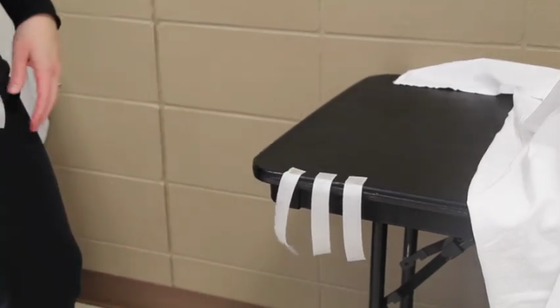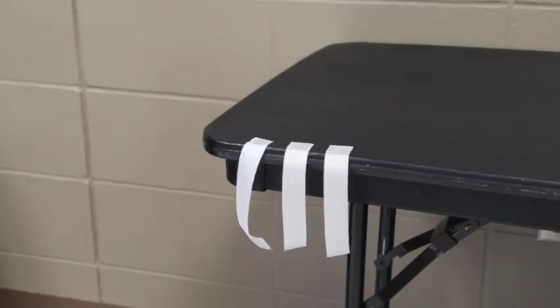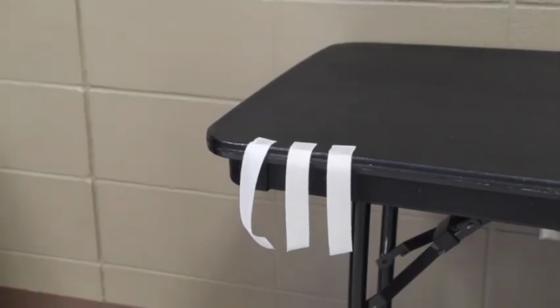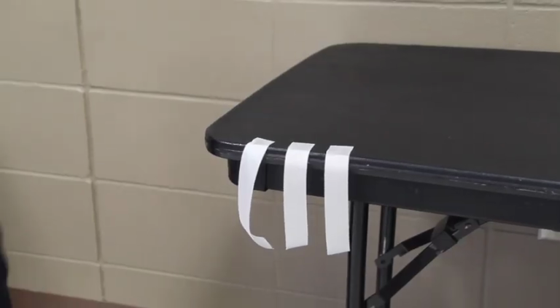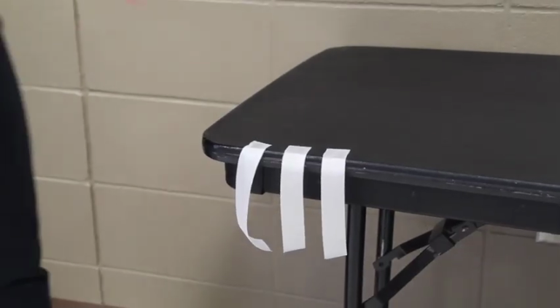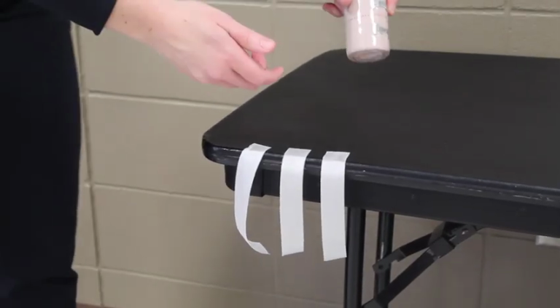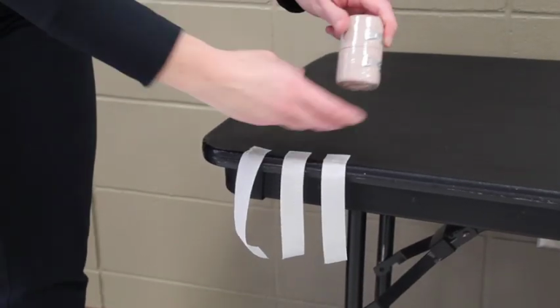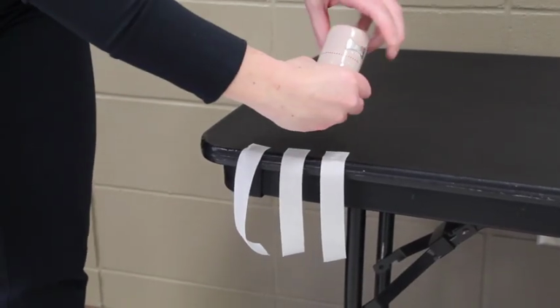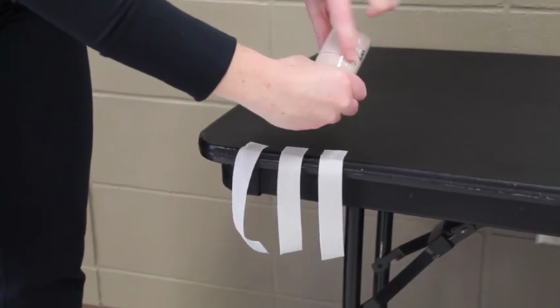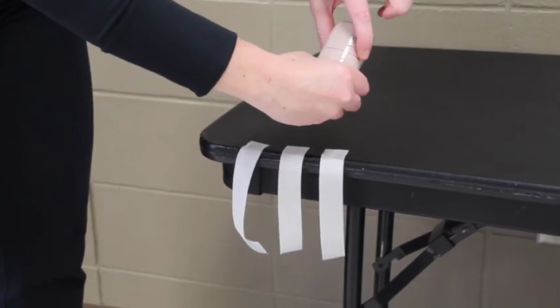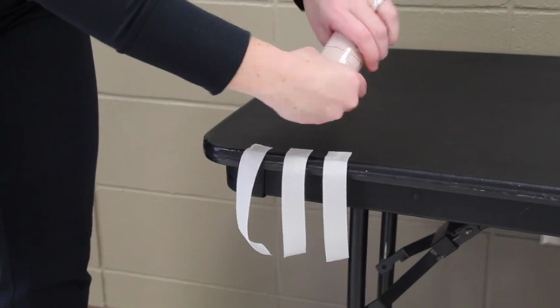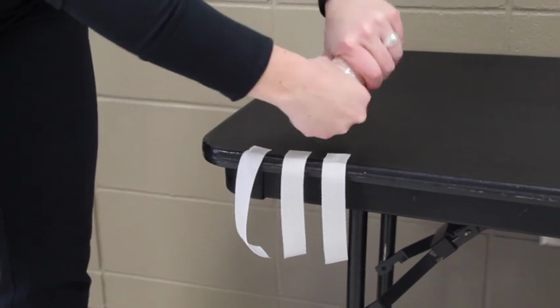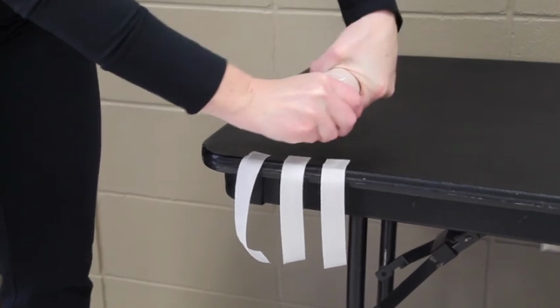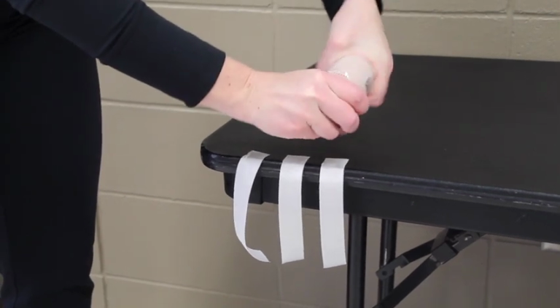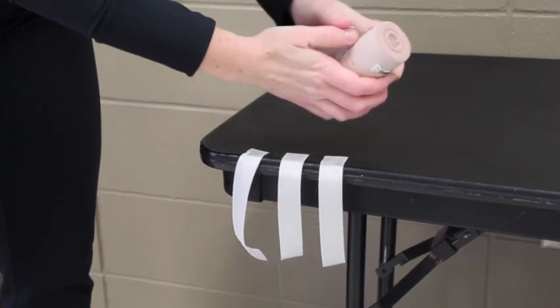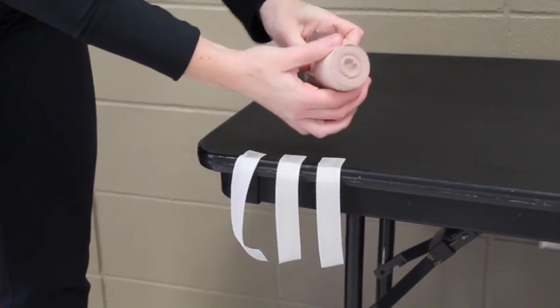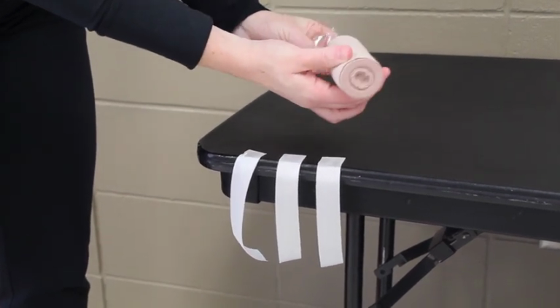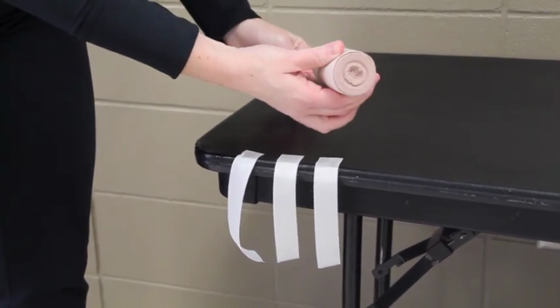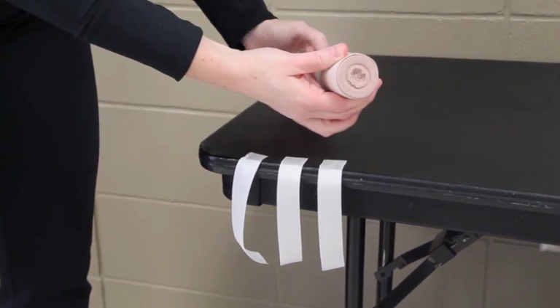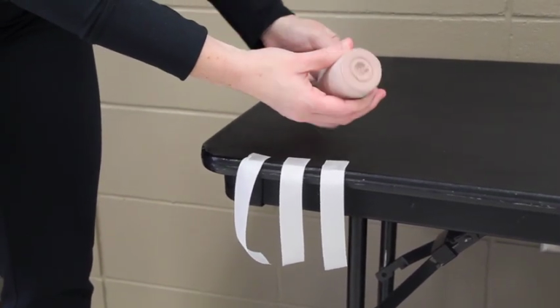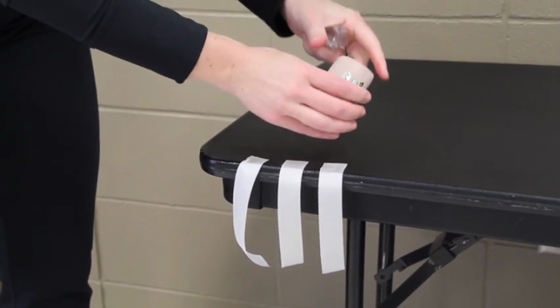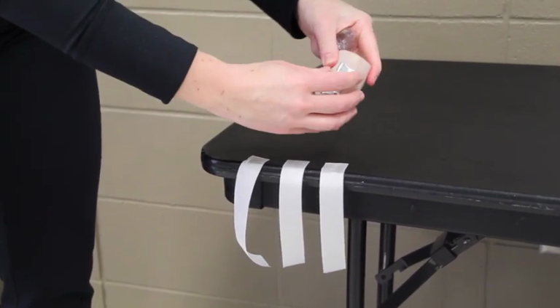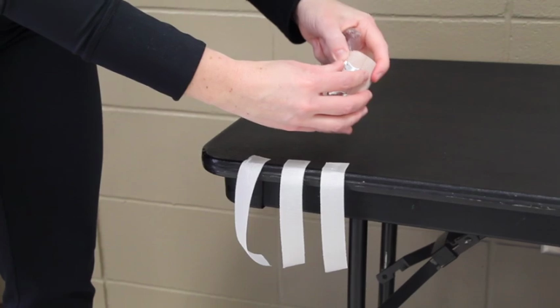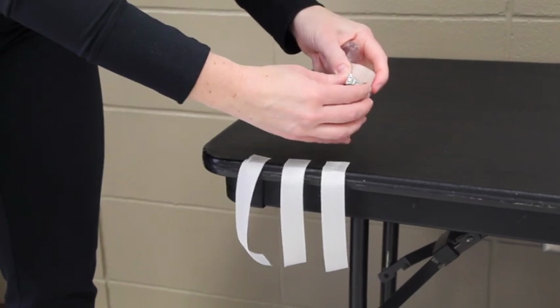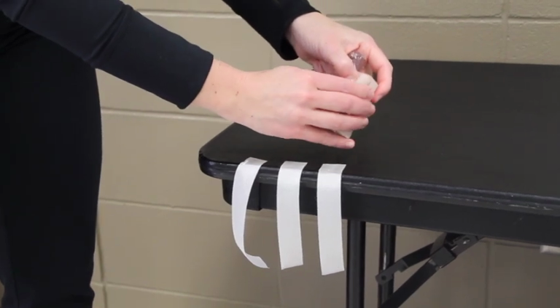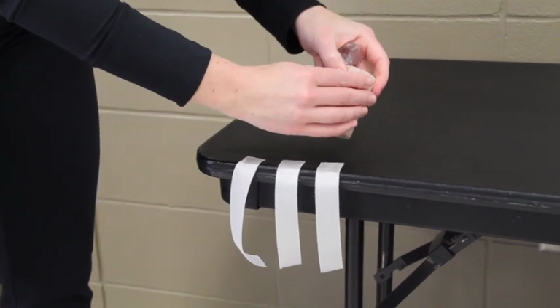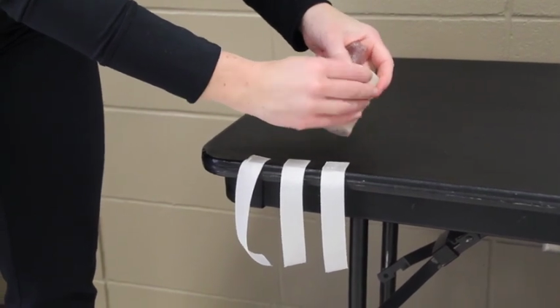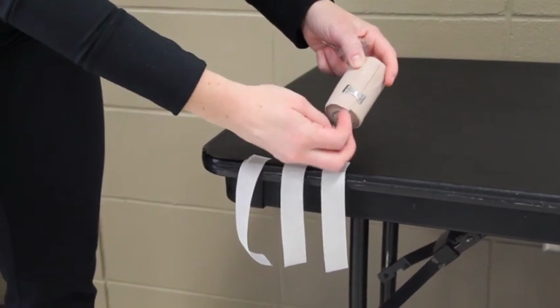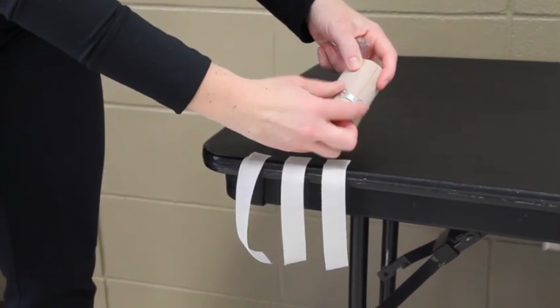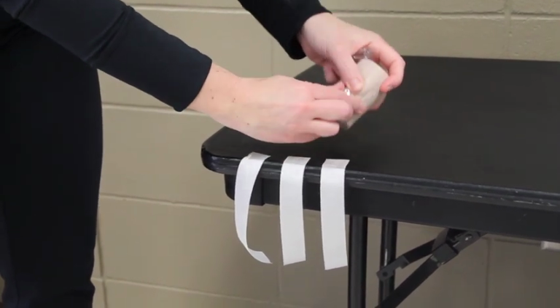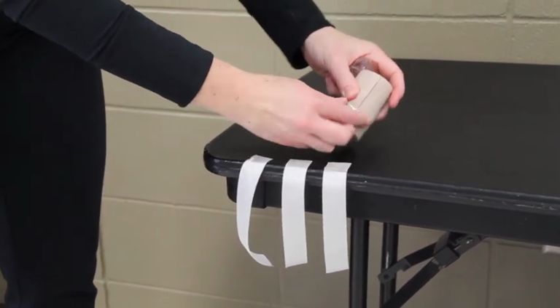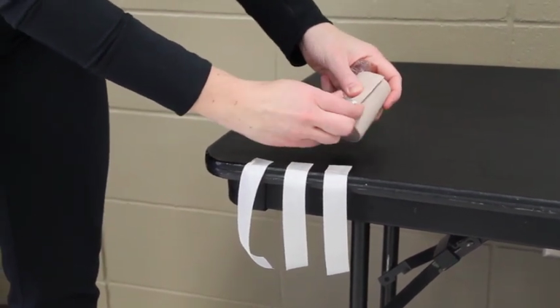Open the elastic bandage — some packages have a red dotted line in the middle; twist to open the plastic, it's much easier to take off. I recommend taking those sharp clips and throwing them in the garbage, as they tend to hurt people.